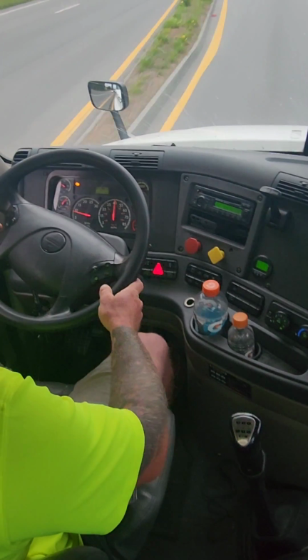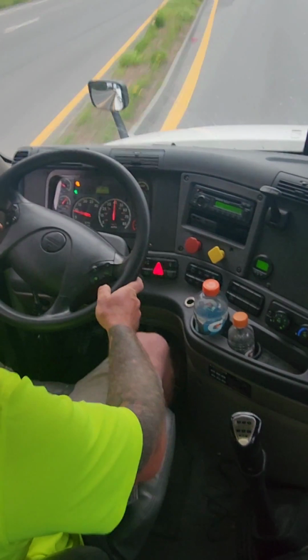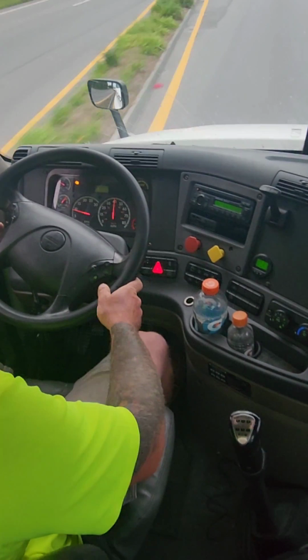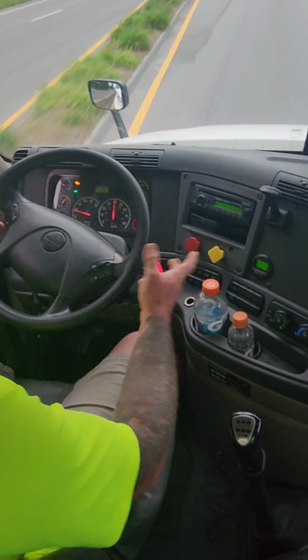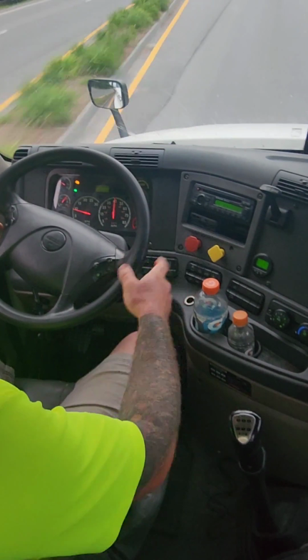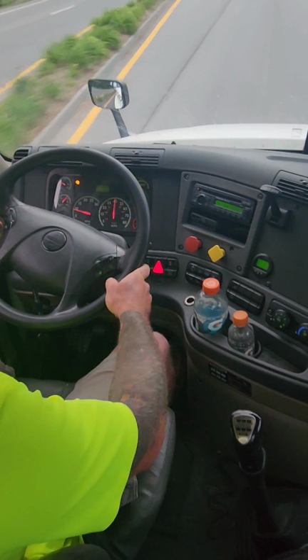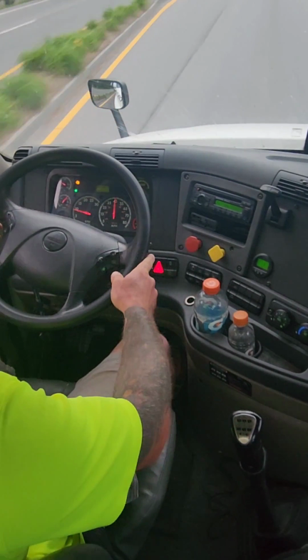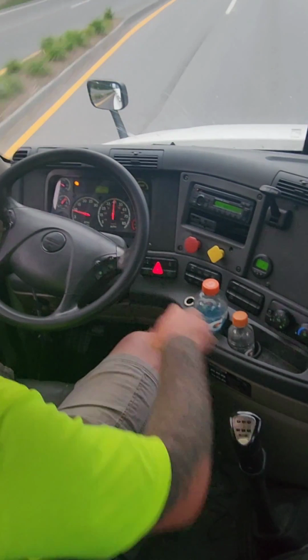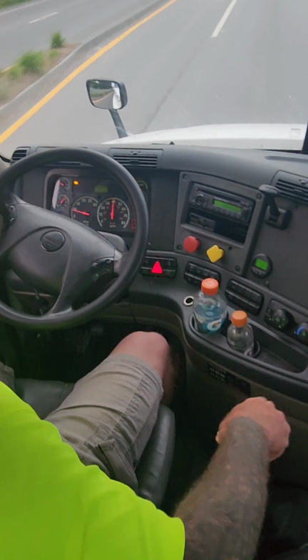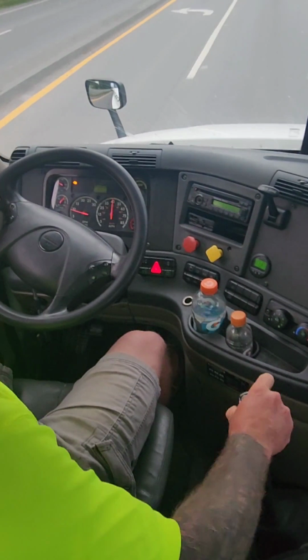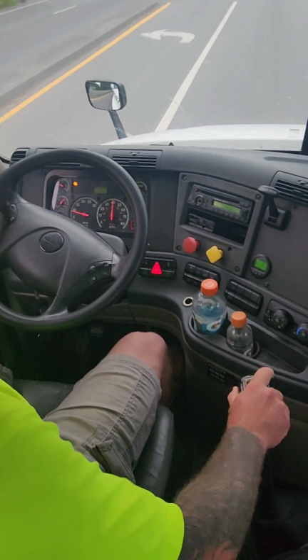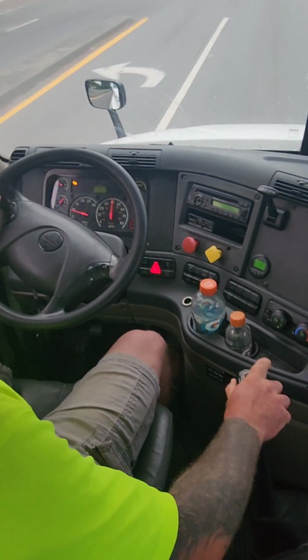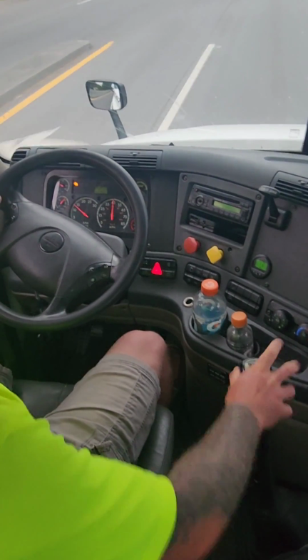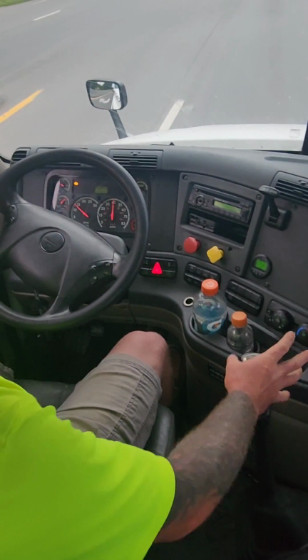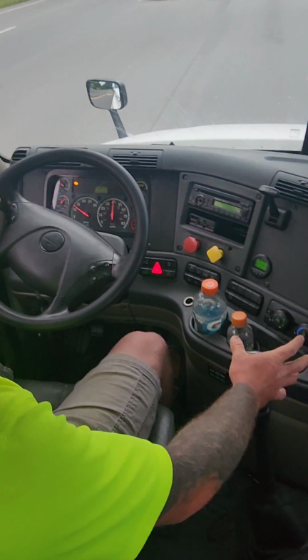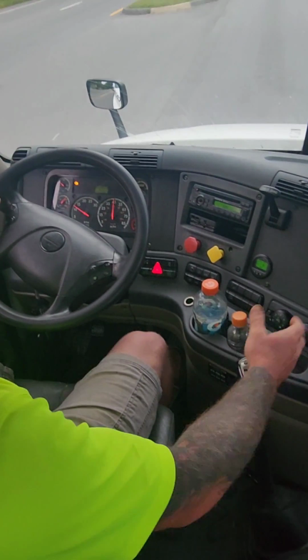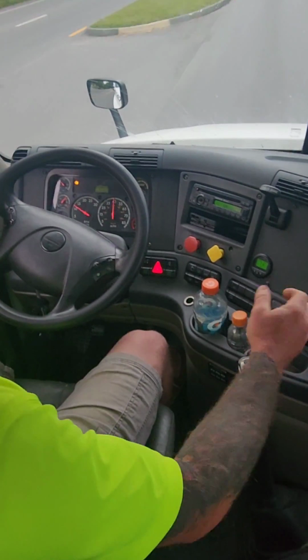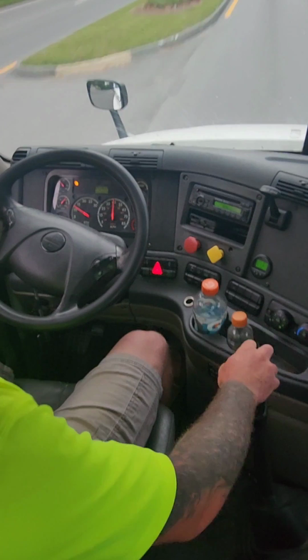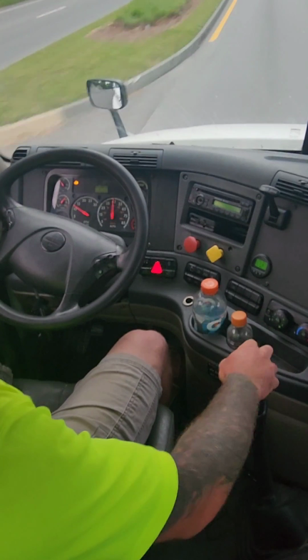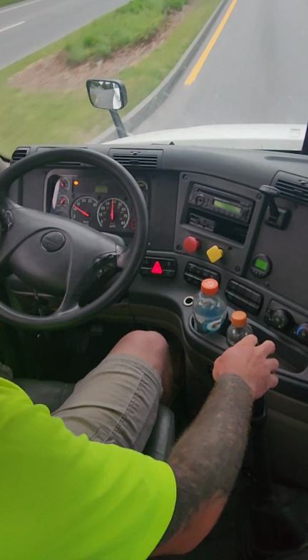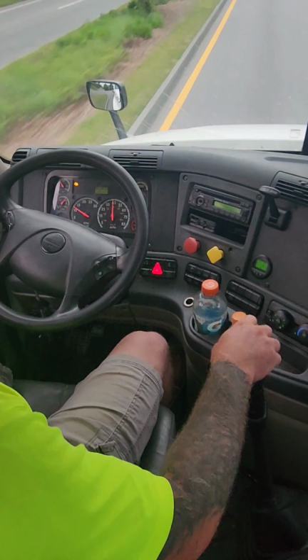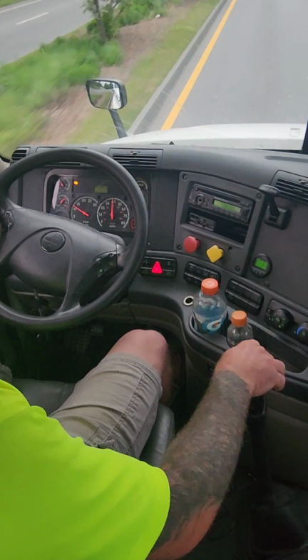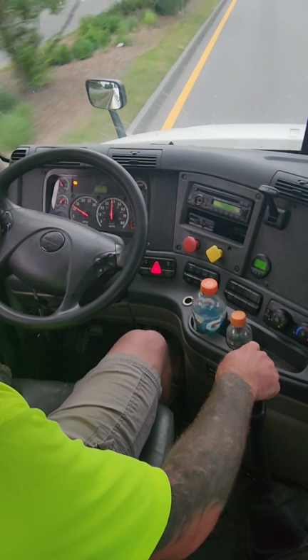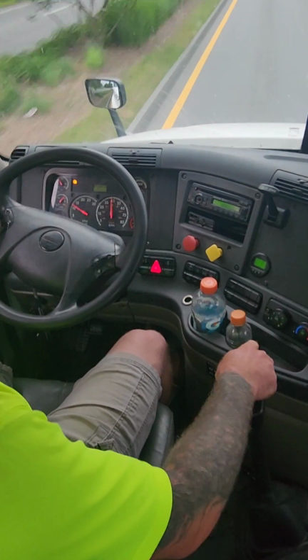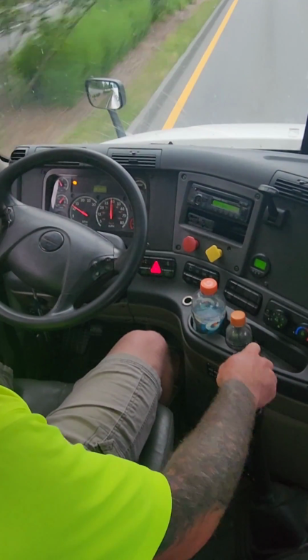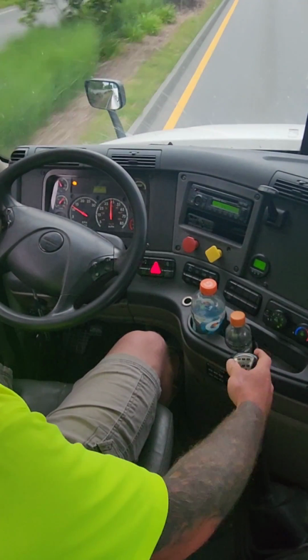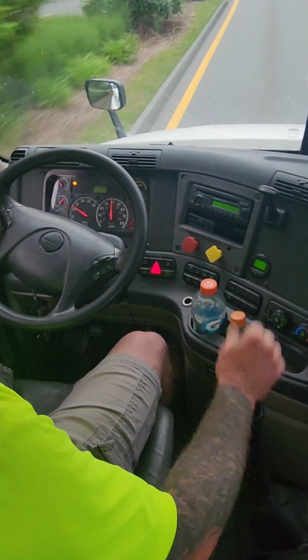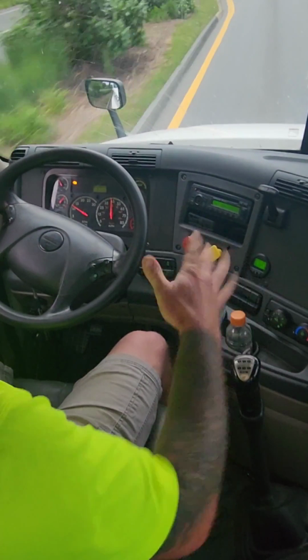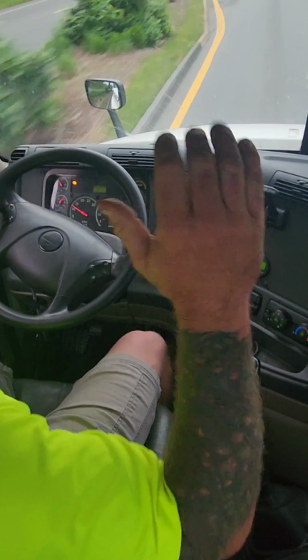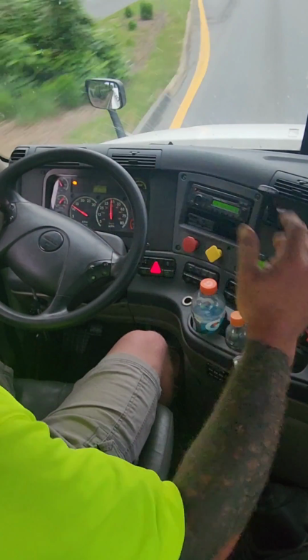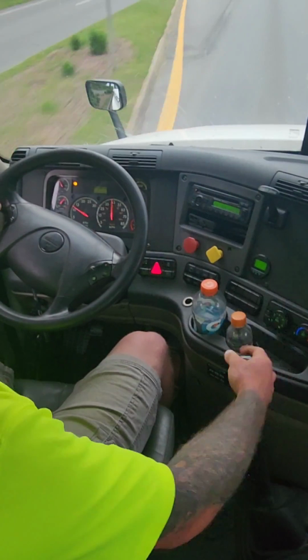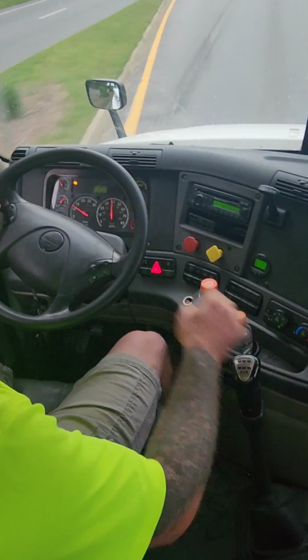Alright, so we're at about 900 RPMs. You don't want to mash — well, that was my fault — you don't want to mash the fuel all the way to the floor; you just kind of want to pump it and let off.